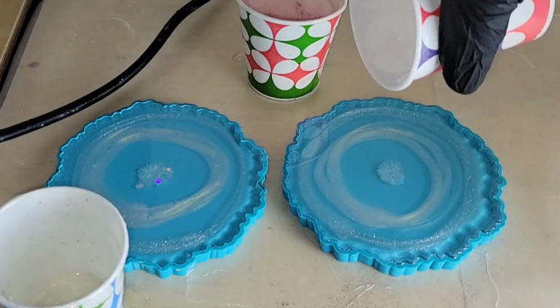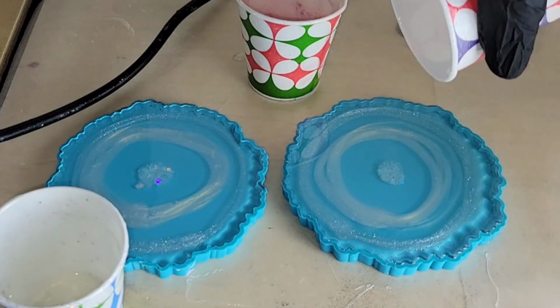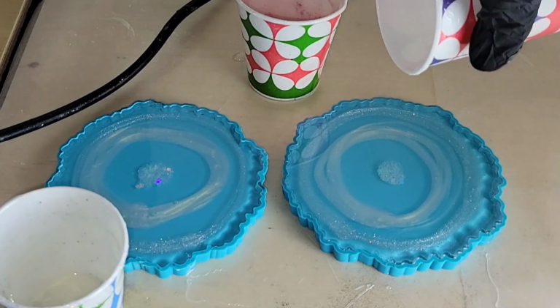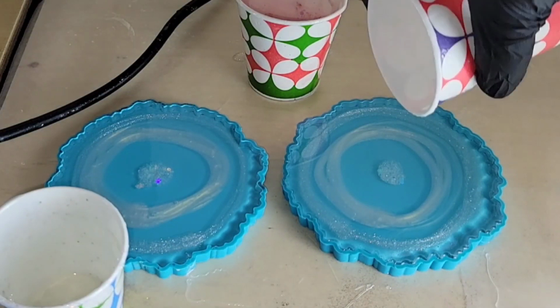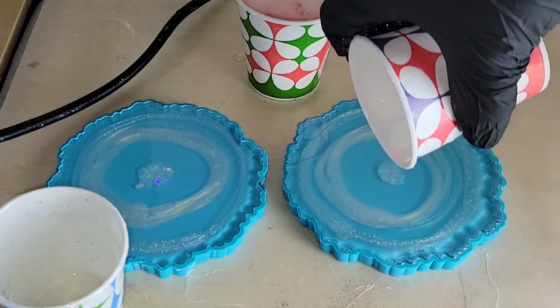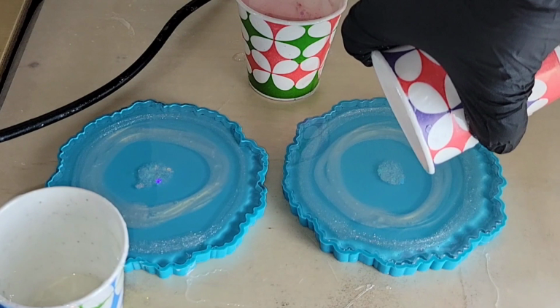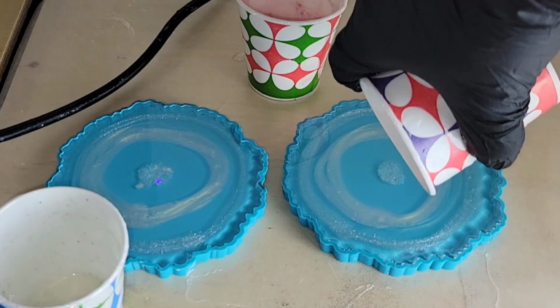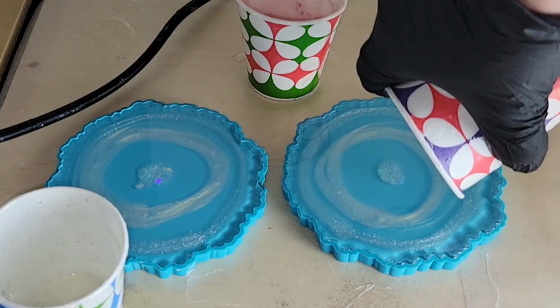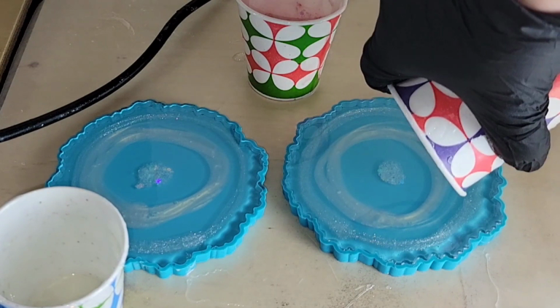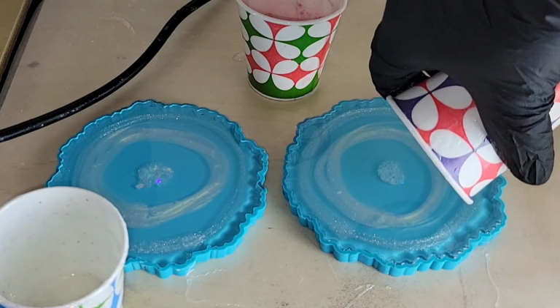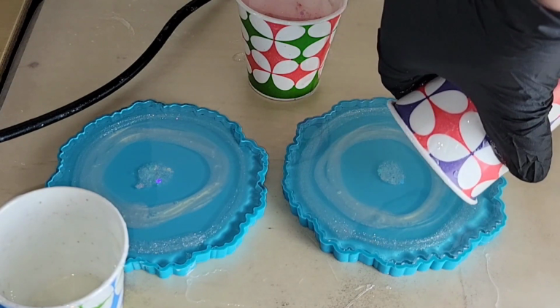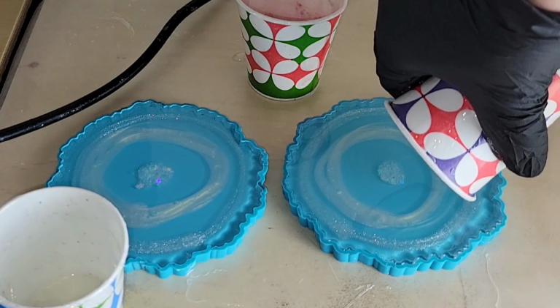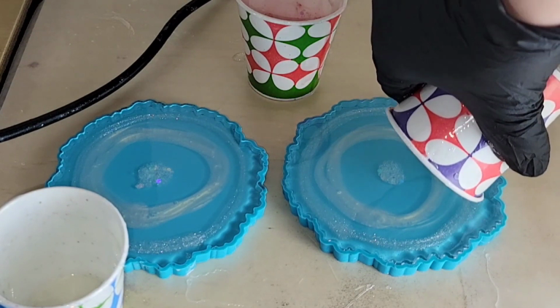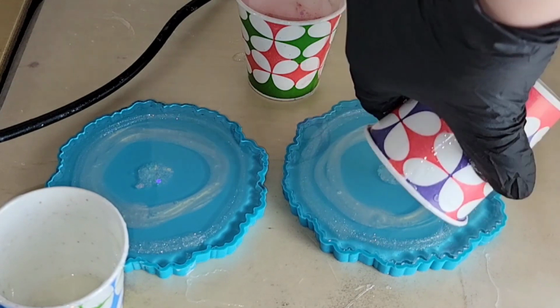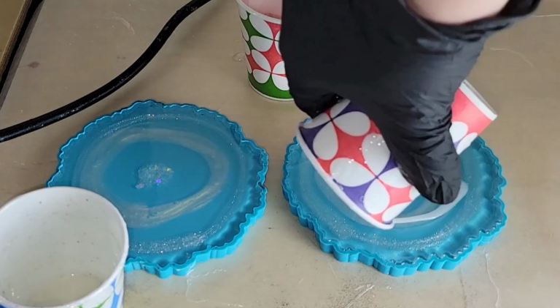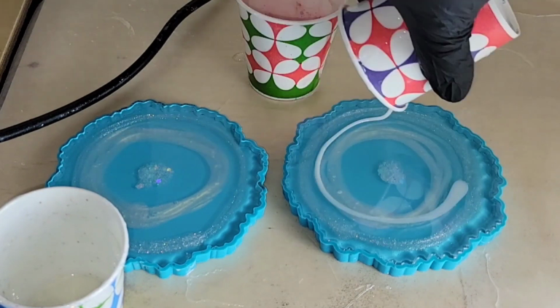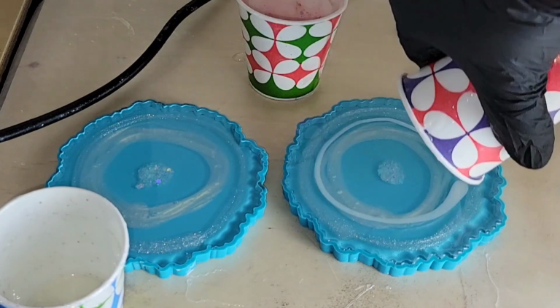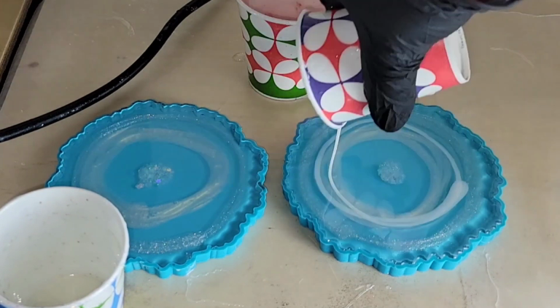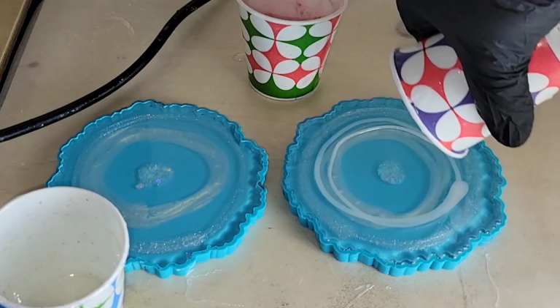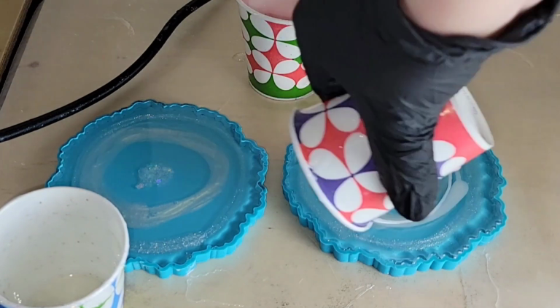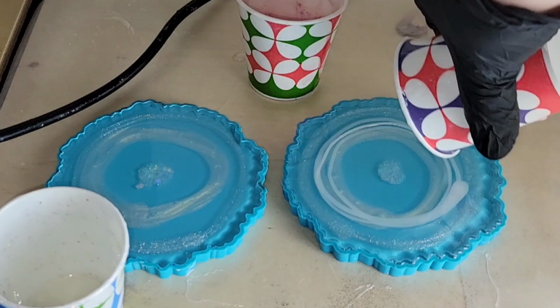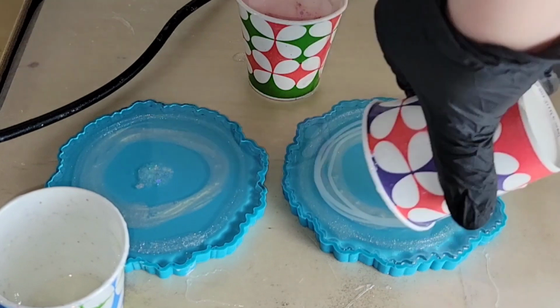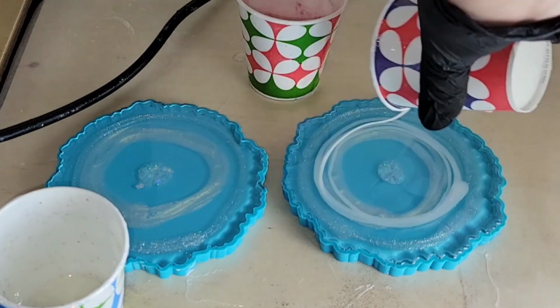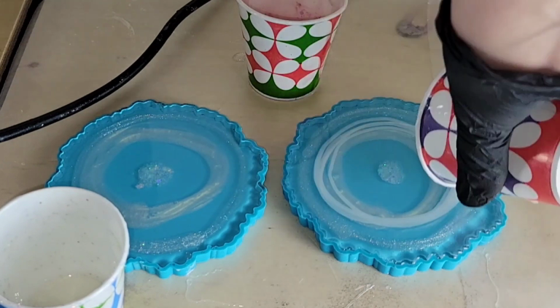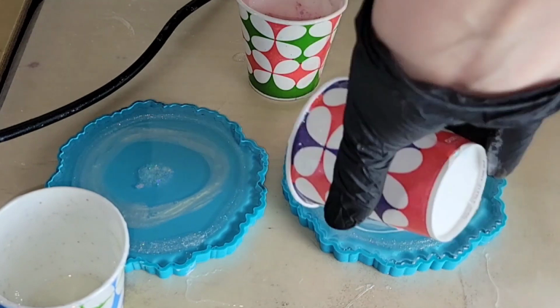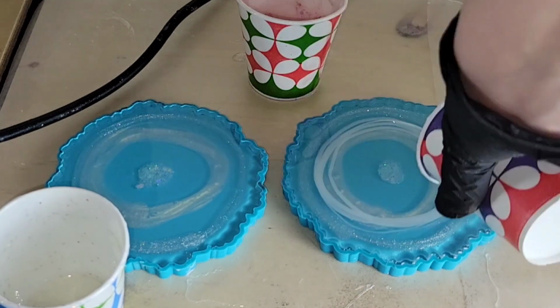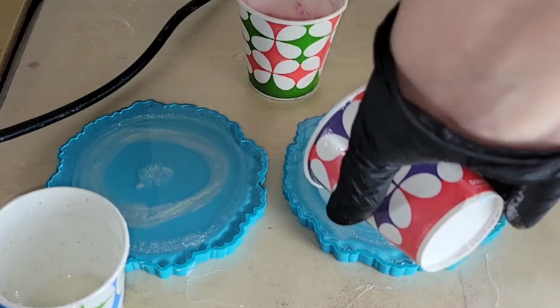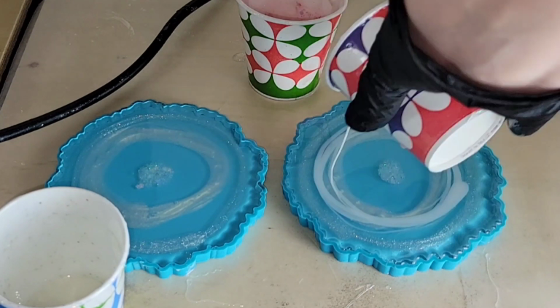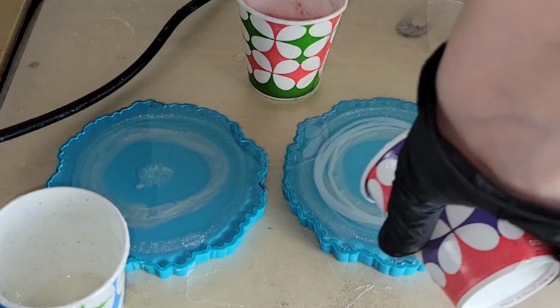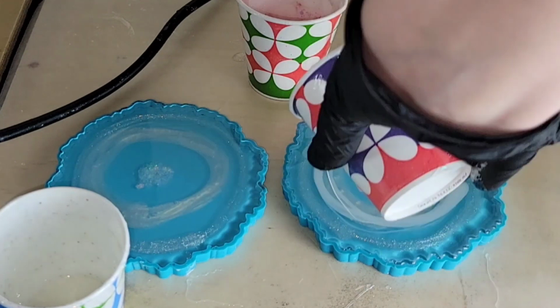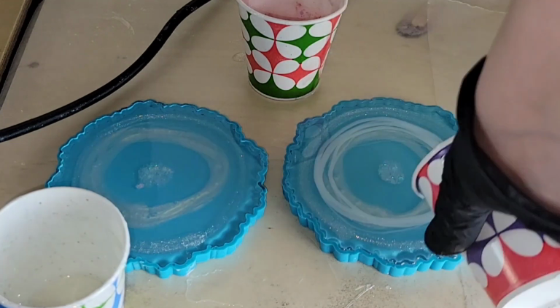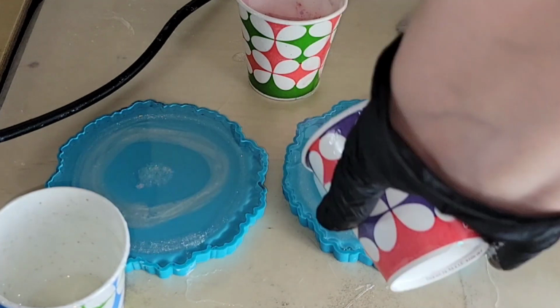Now I'm going to go in with some white — I'm using the Surf's Up White from Island Micas and More. This technique is so easy. I hope you guys give this a try. If you're having a hard time making resin flower coasters, I promise it will work and give you great results.